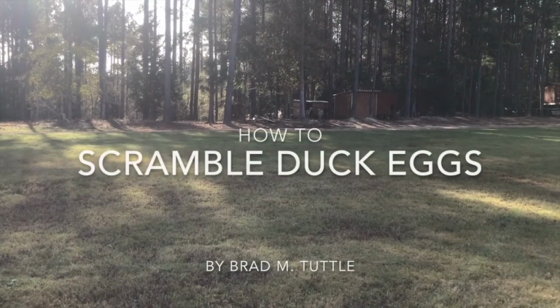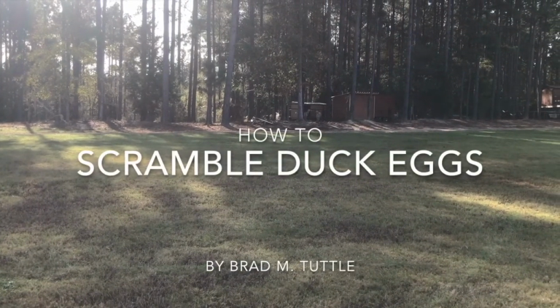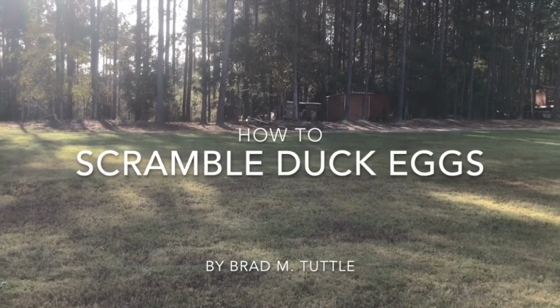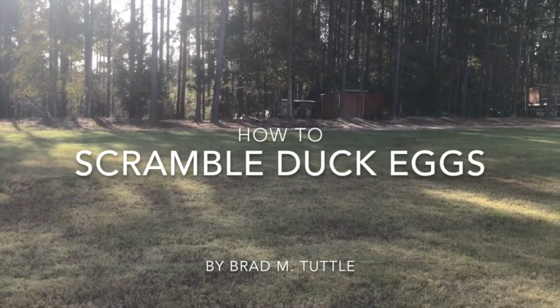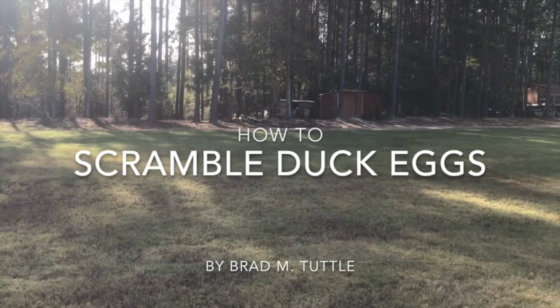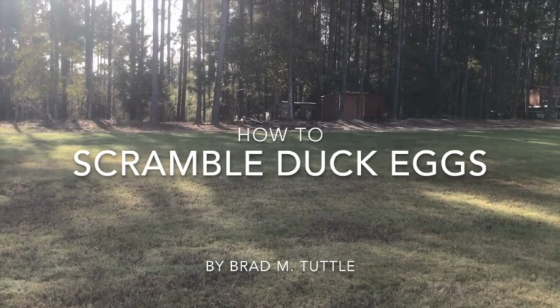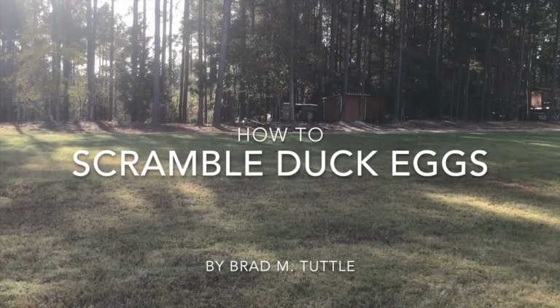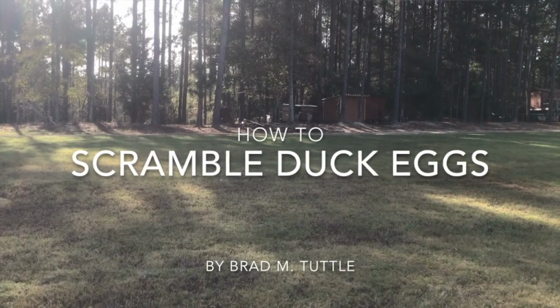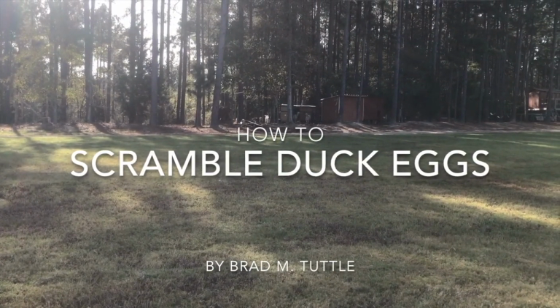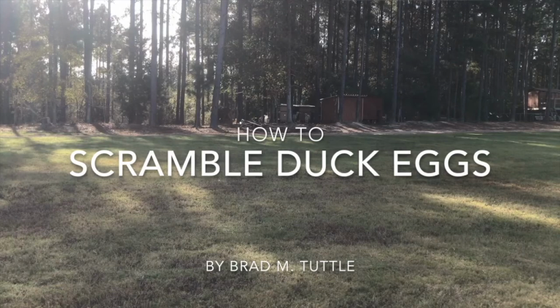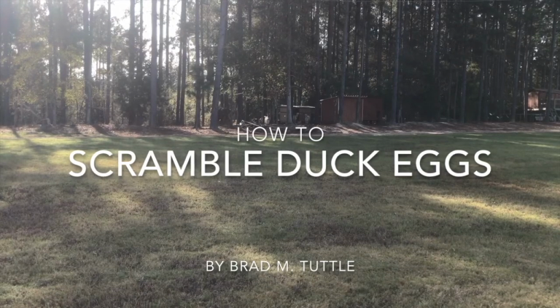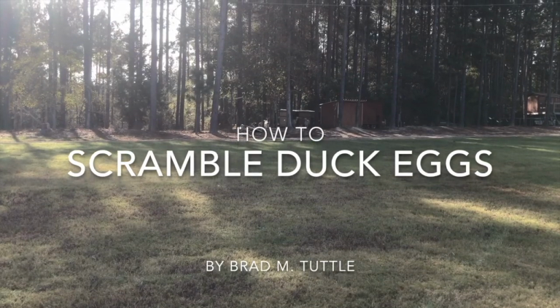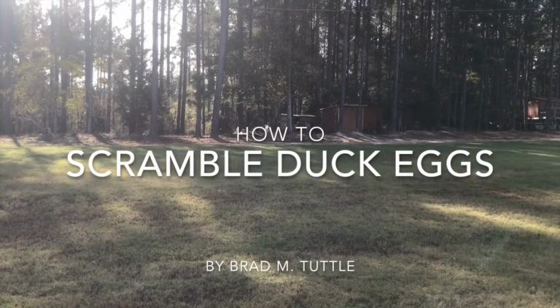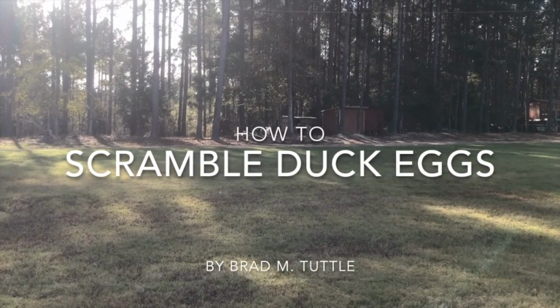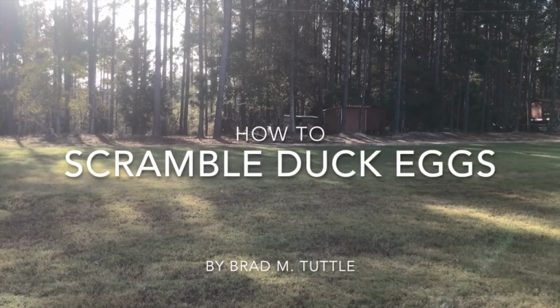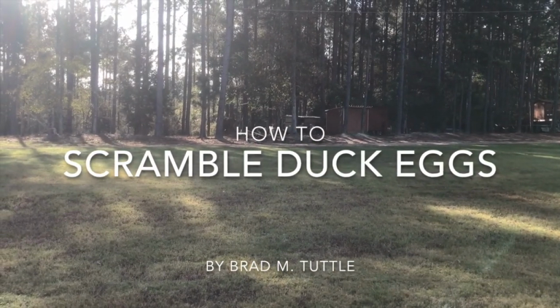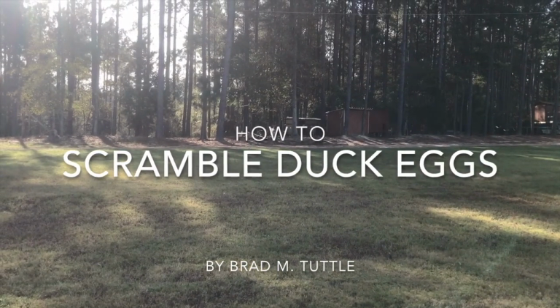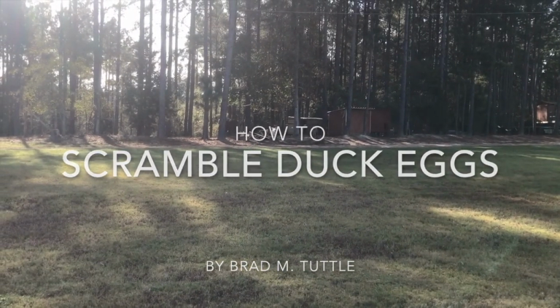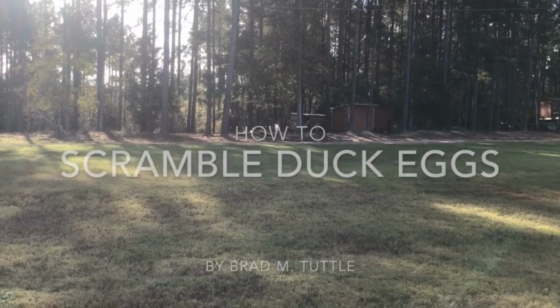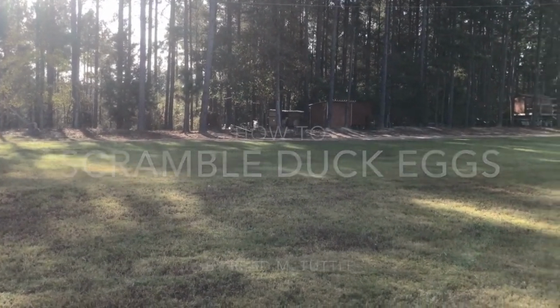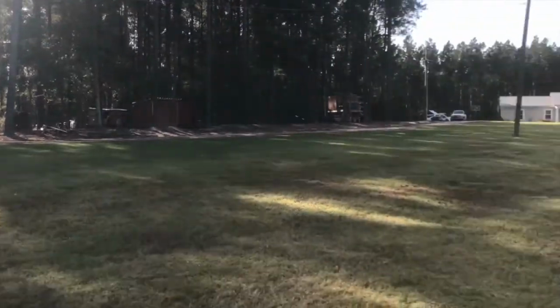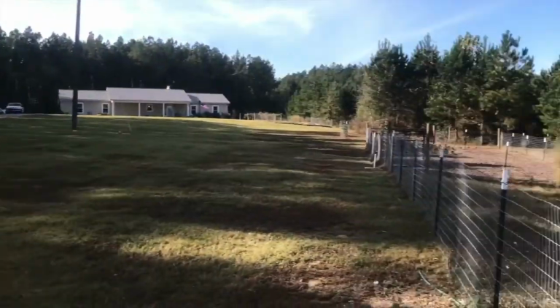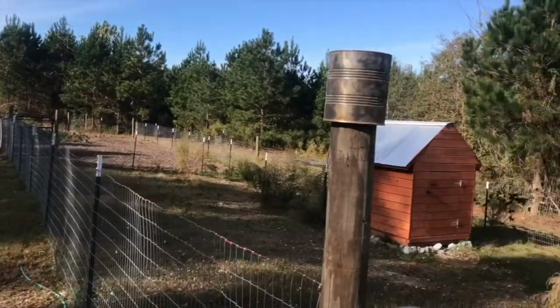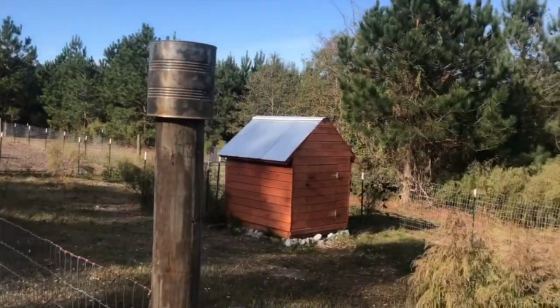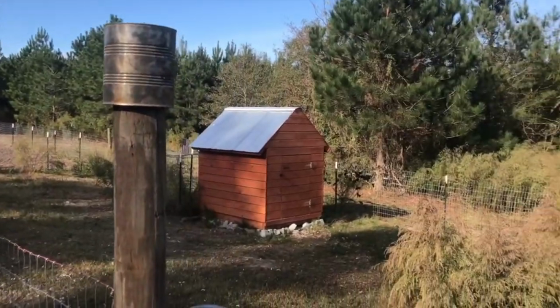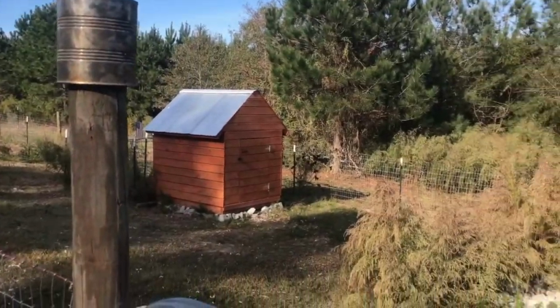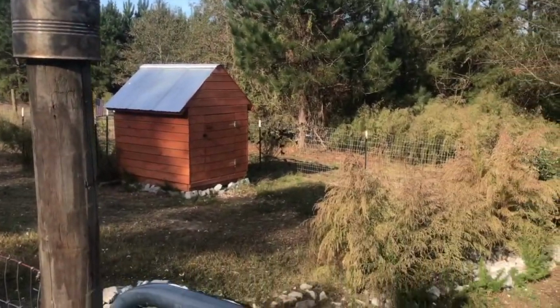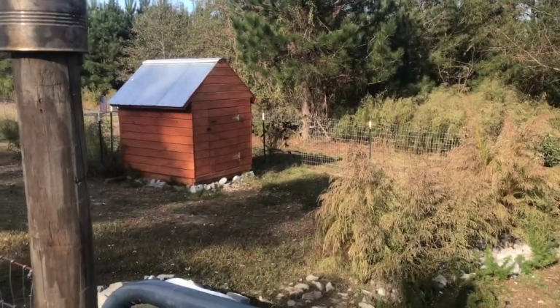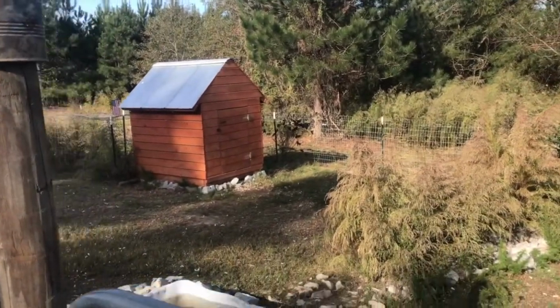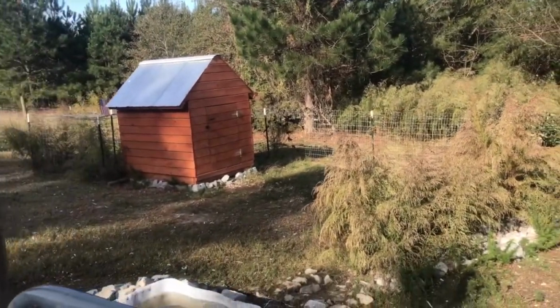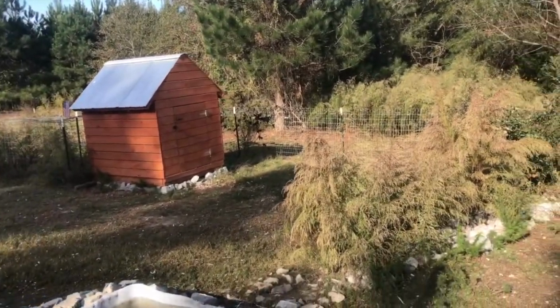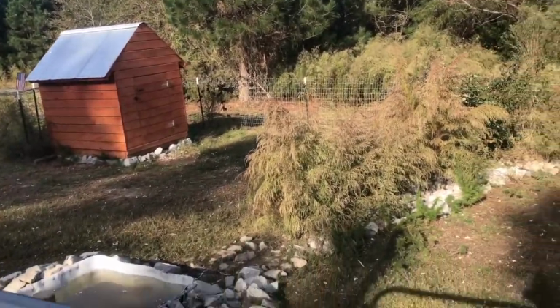Good morning. Today I thought I'd make a little video on how to scramble duck eggs. Step number one, you got to go to where the ducks live and get a couple of eggs. So let's do it.